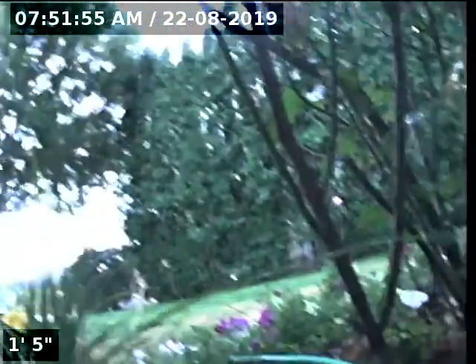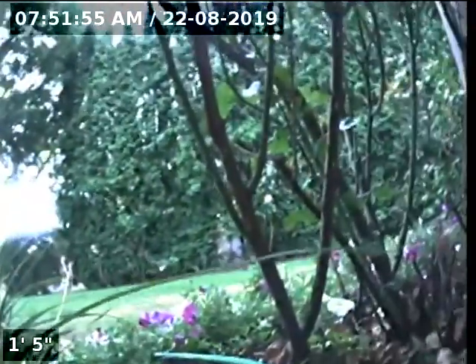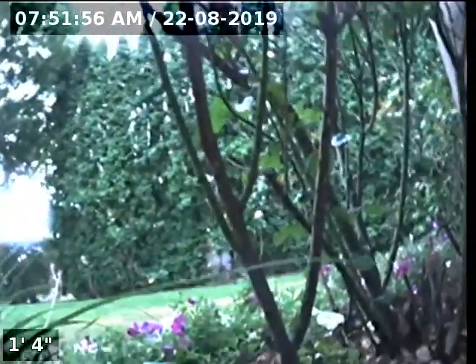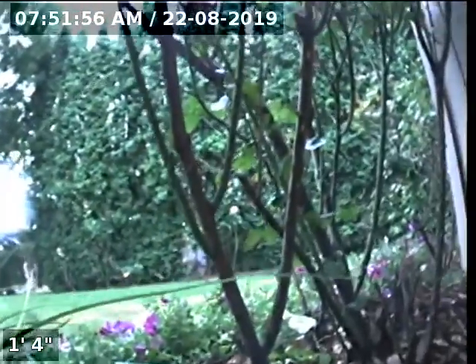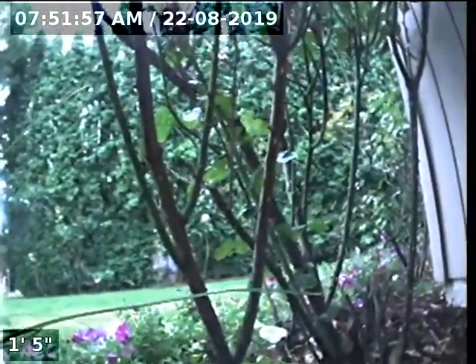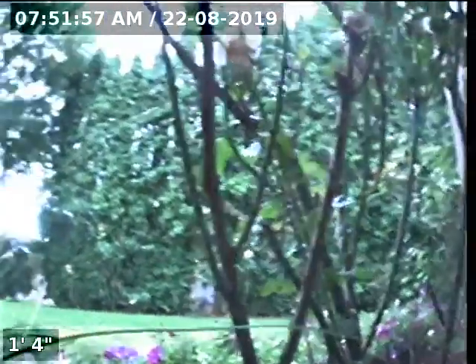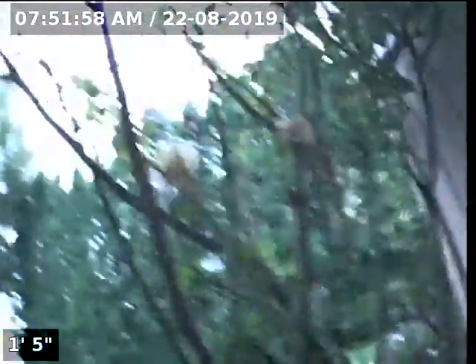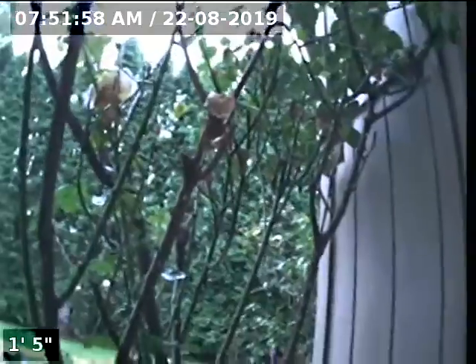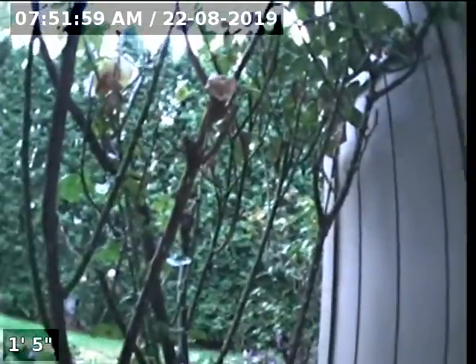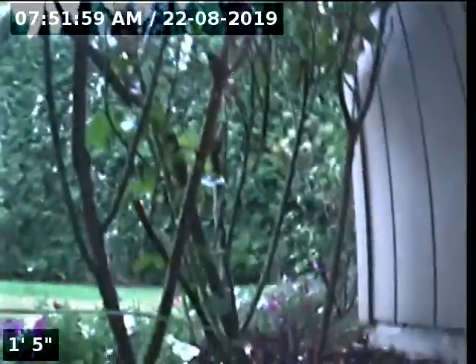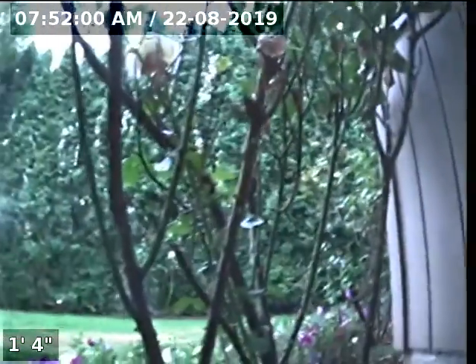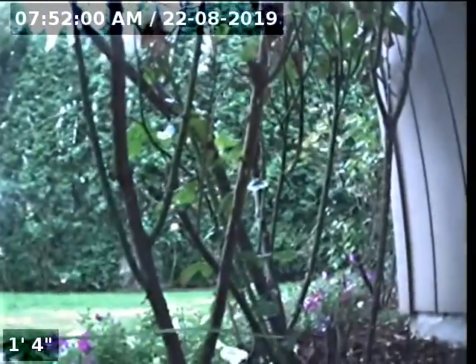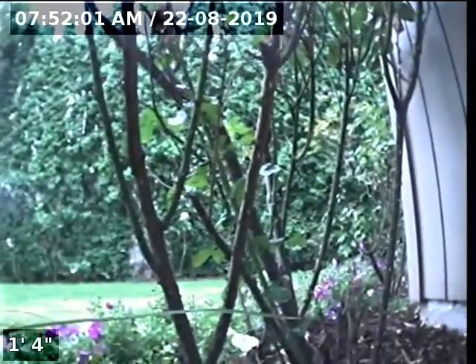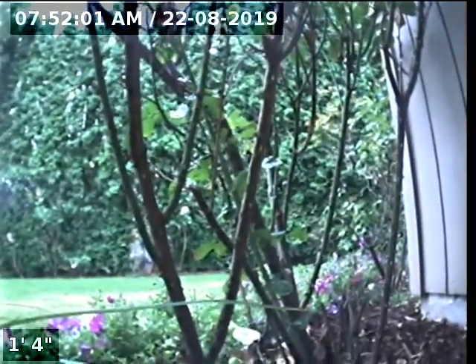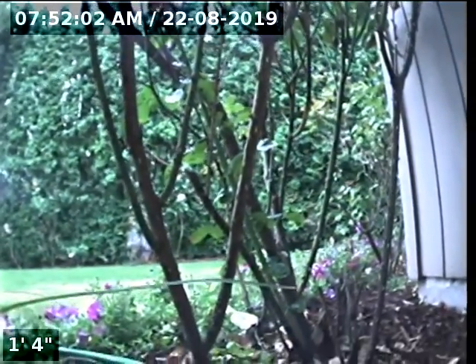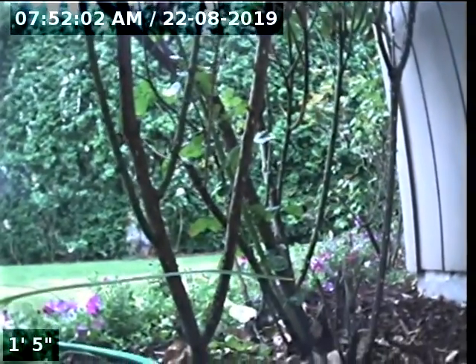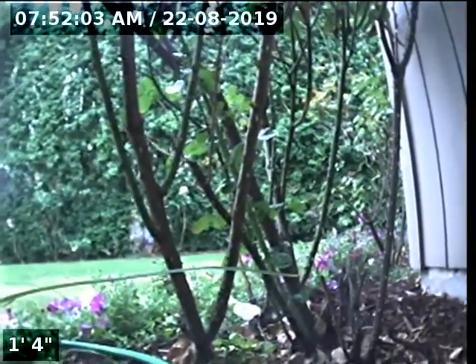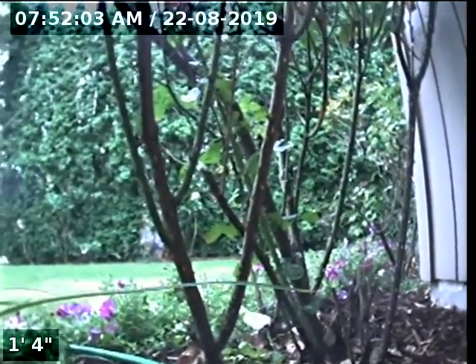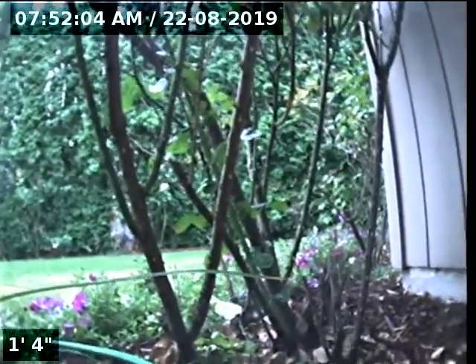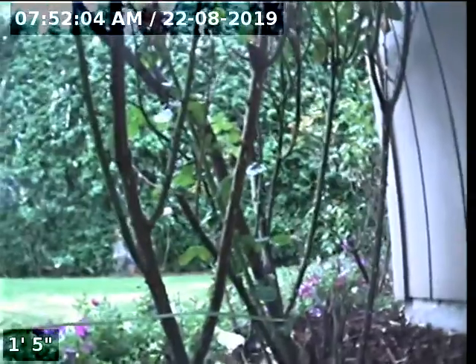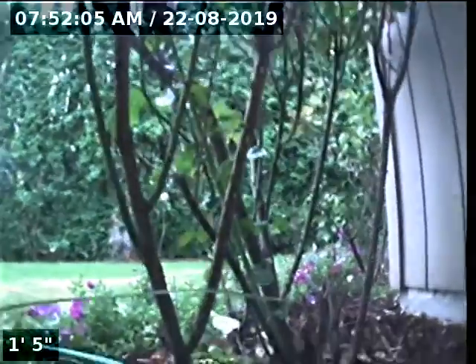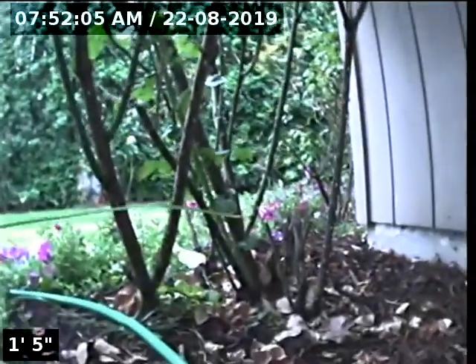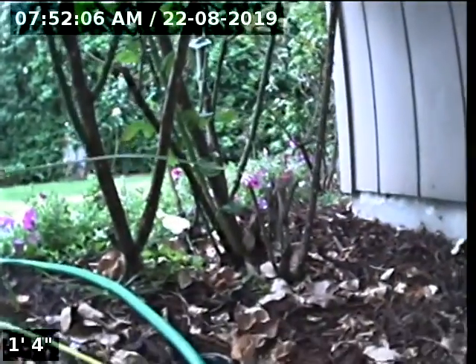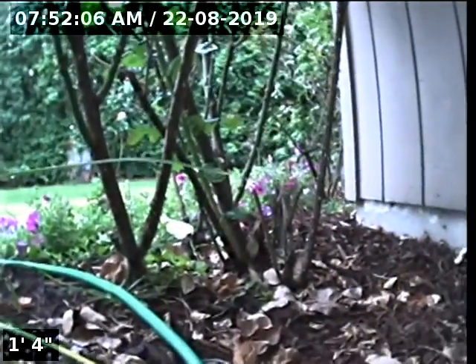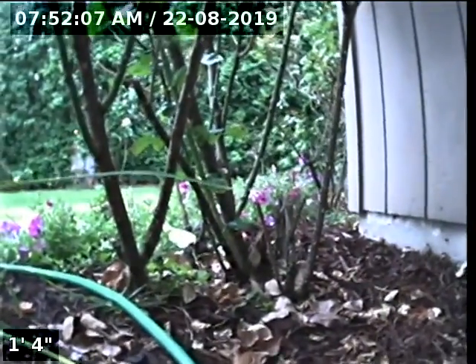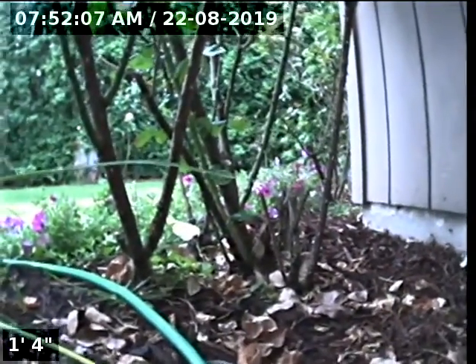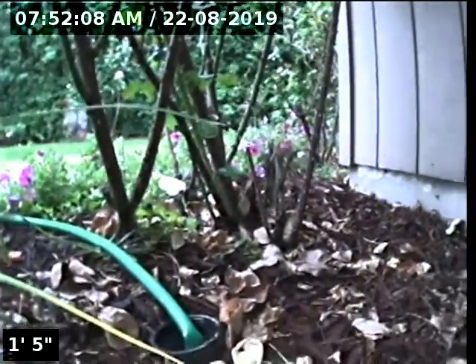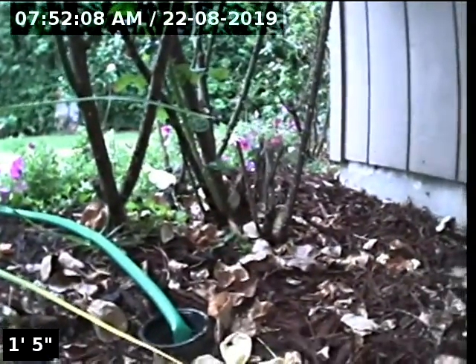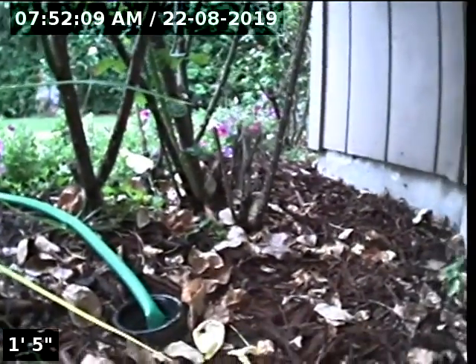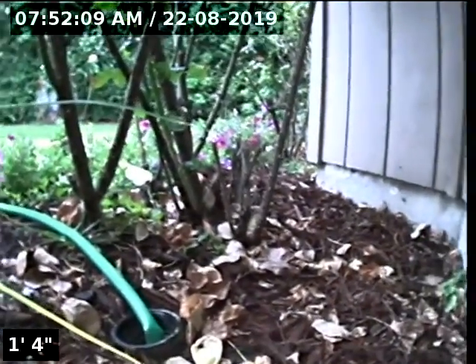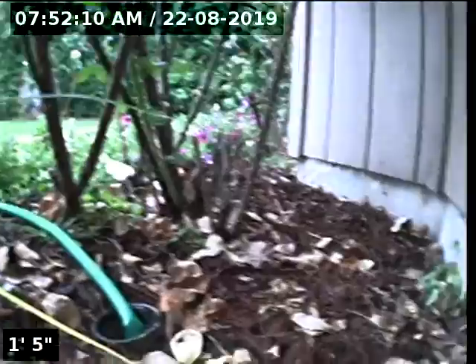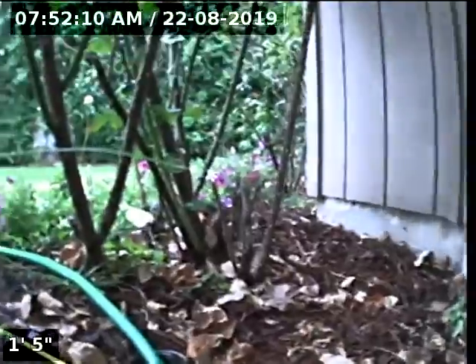Hello, this is Seth Lewis from Lantern Home Inspections here to perform a sewer line camera inspection on property 601 Southwest Nancy Court, Gresham, Oregon 97030. Current time is 7:52 a.m. on August 22, 2019.